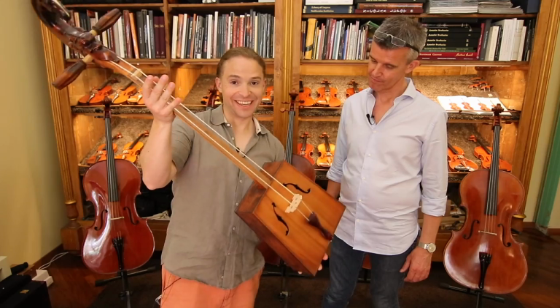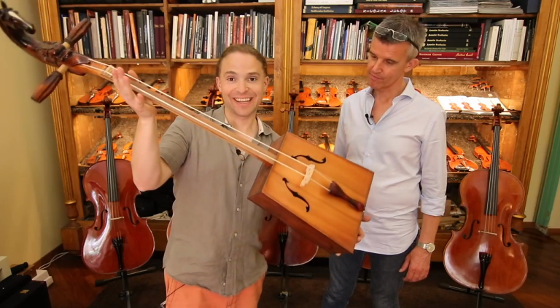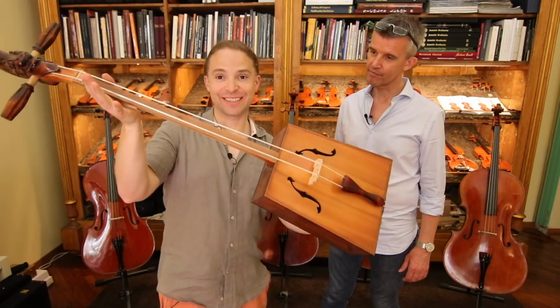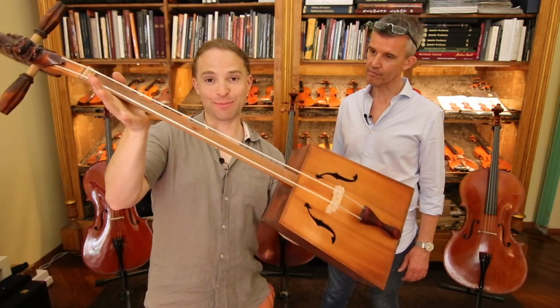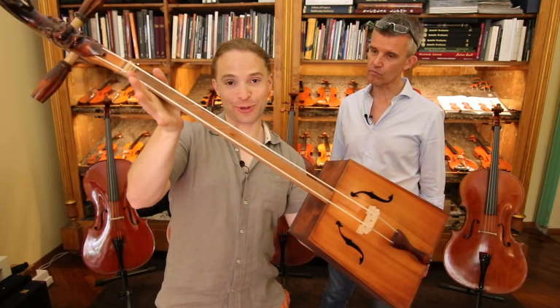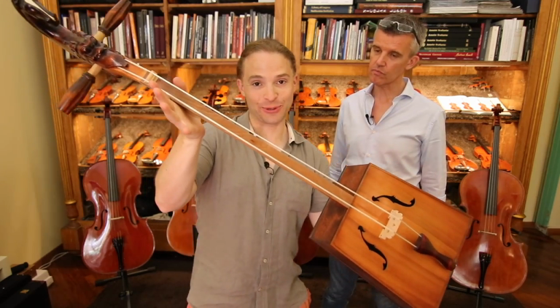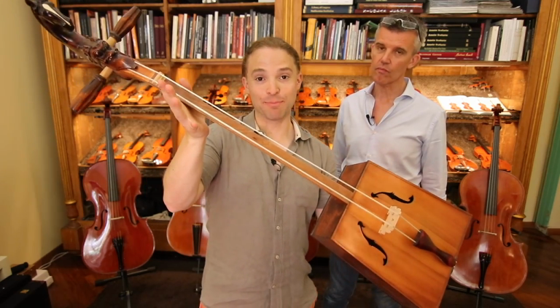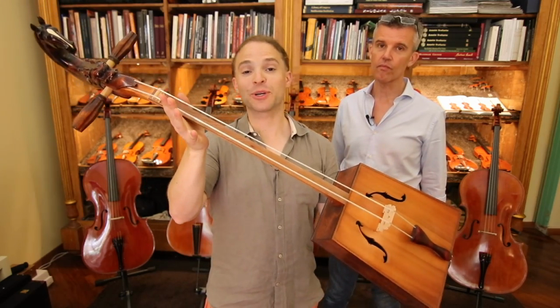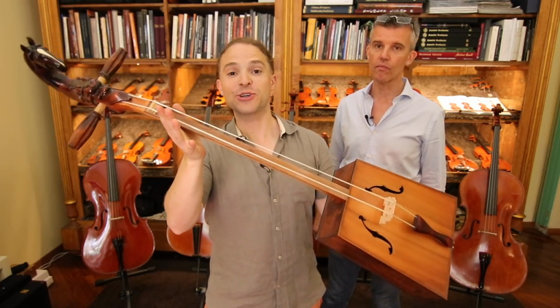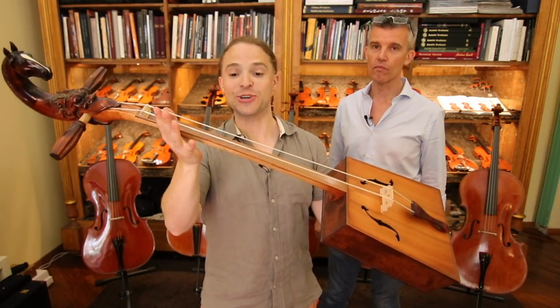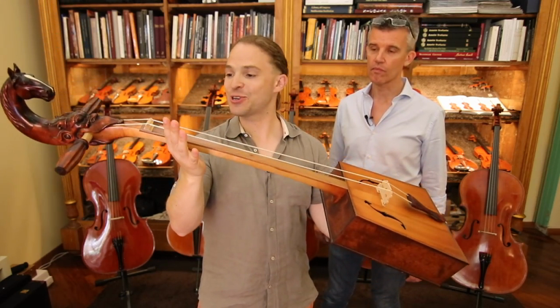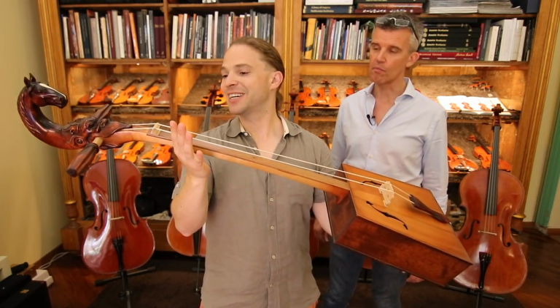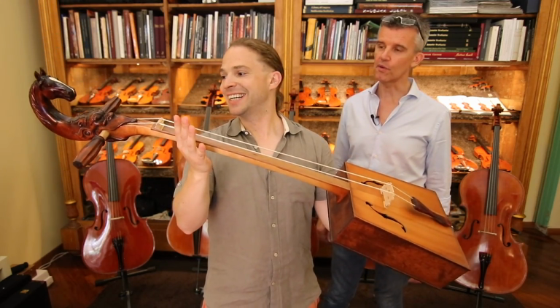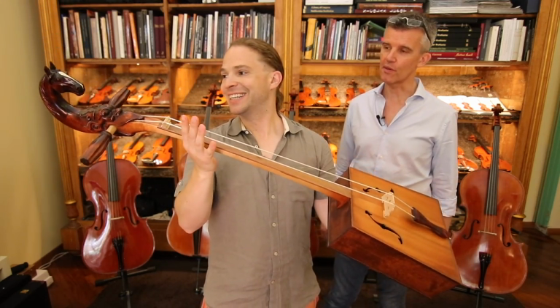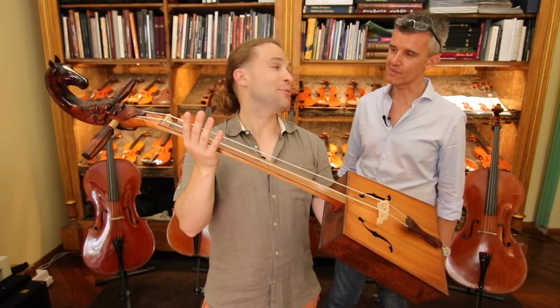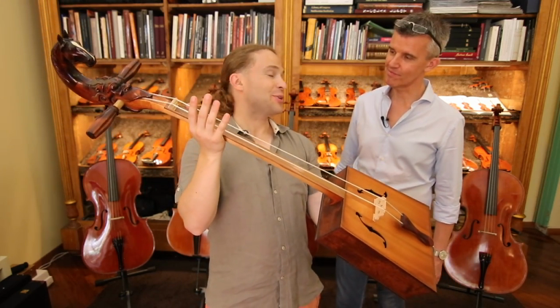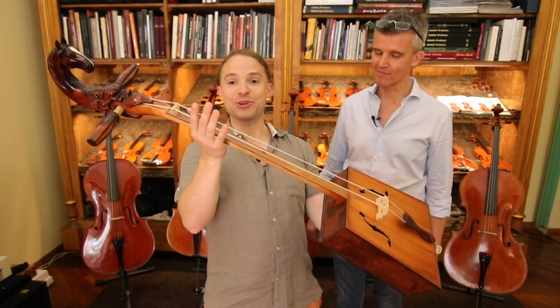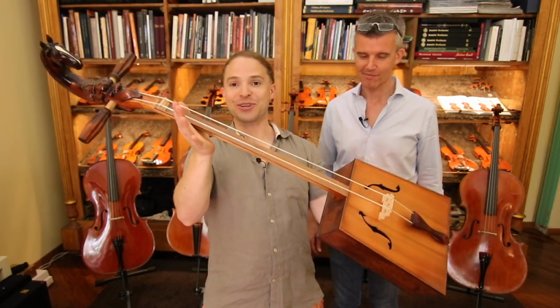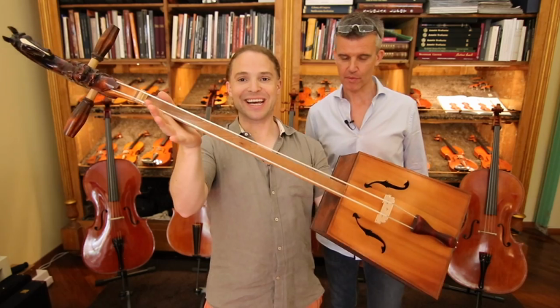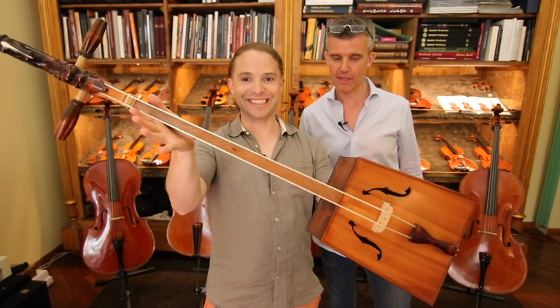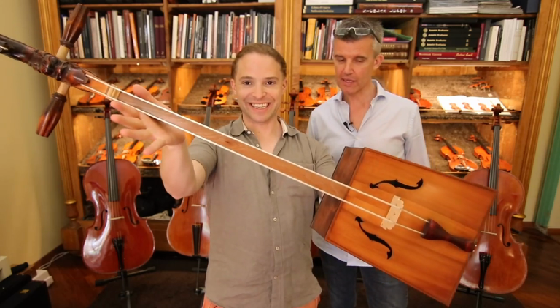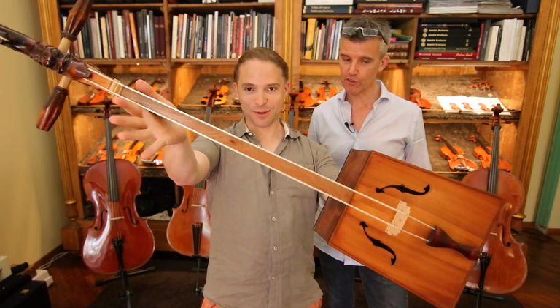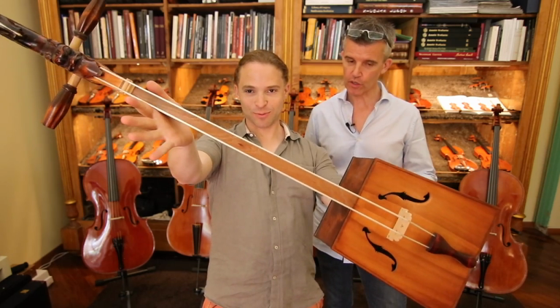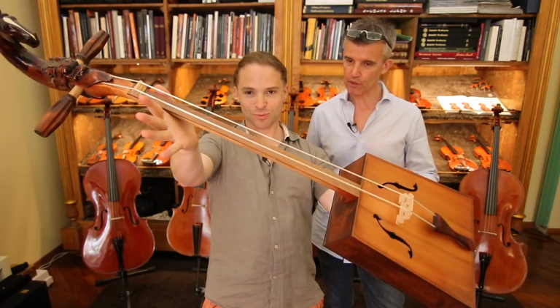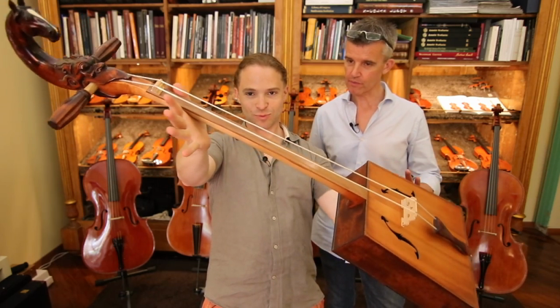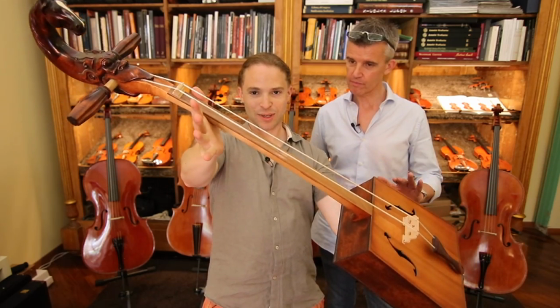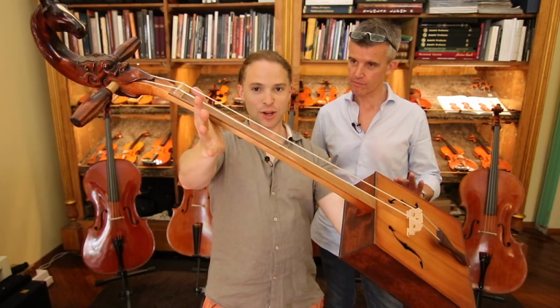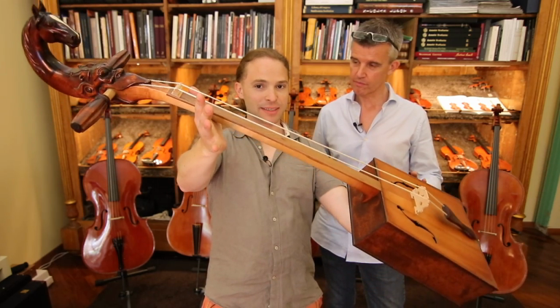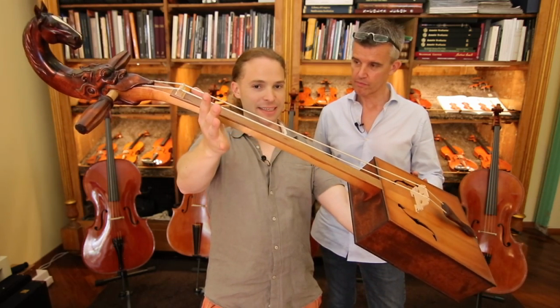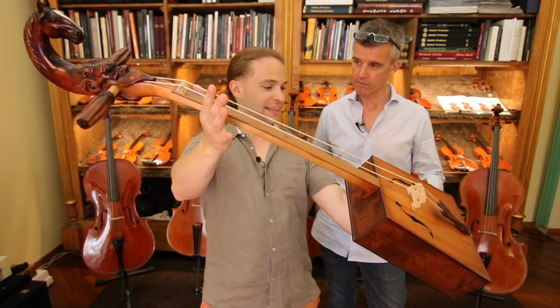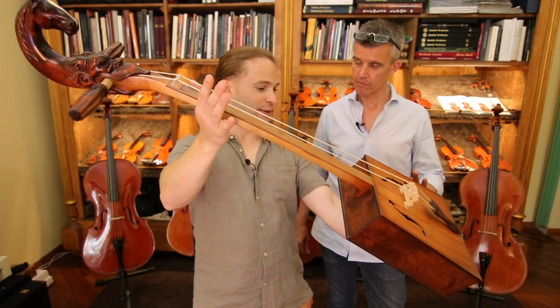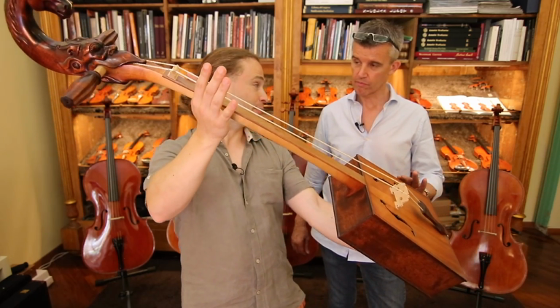This is a Morin Khuur. In English you call it Morin Khuur — no, it's in their language.